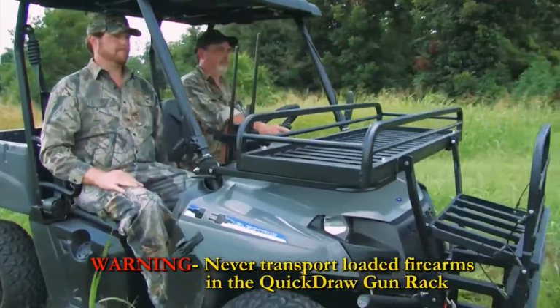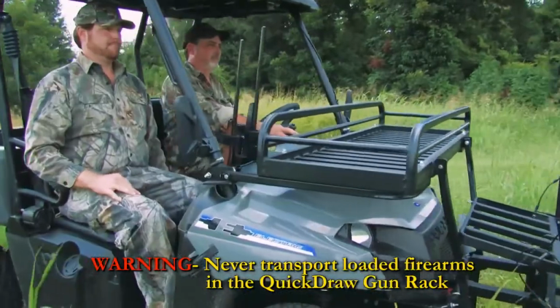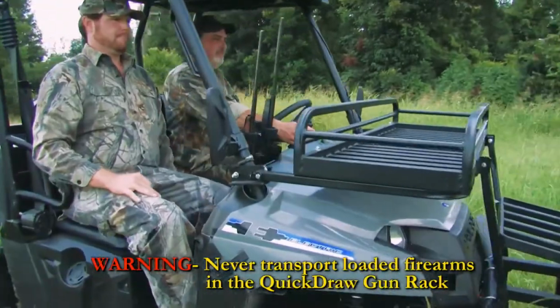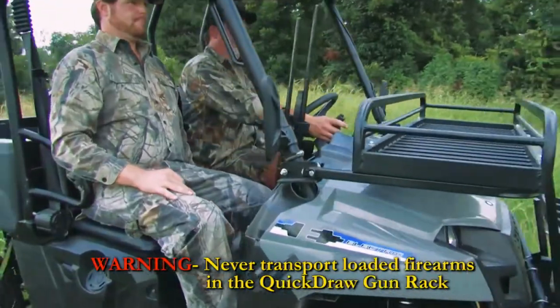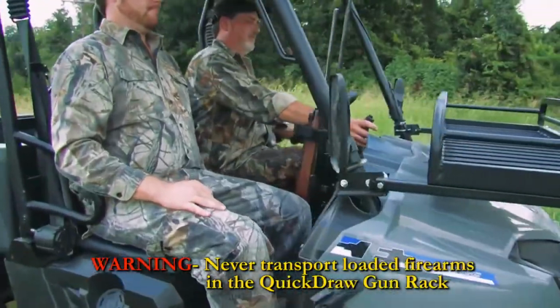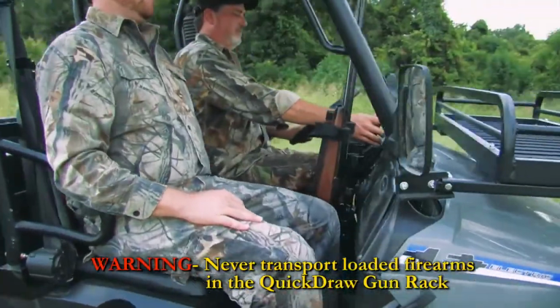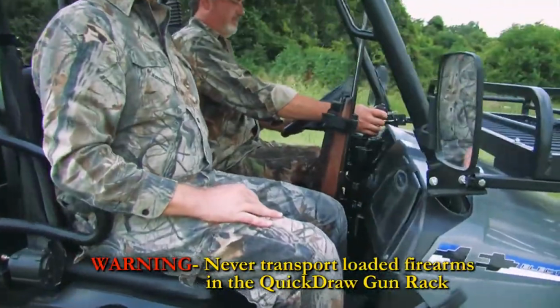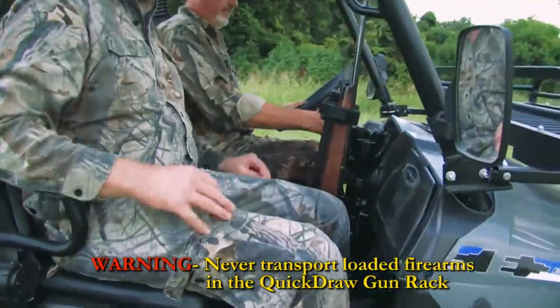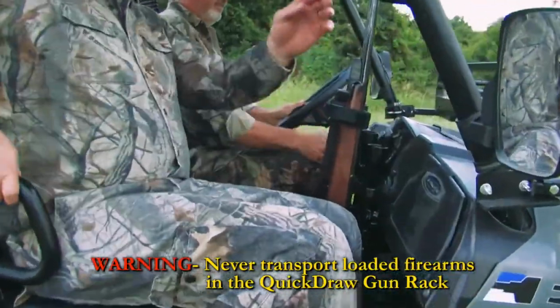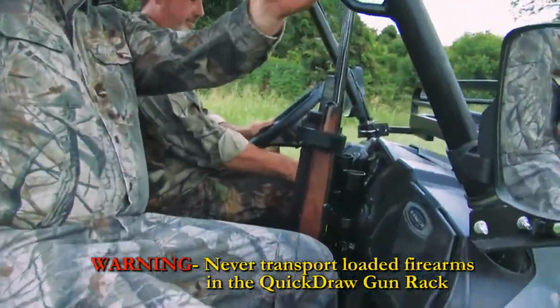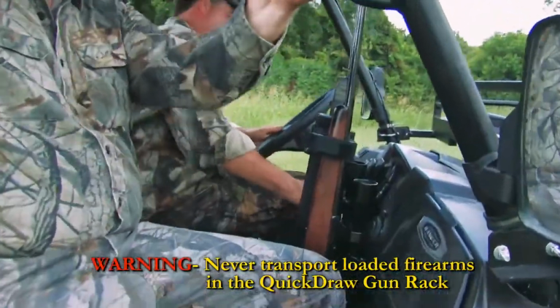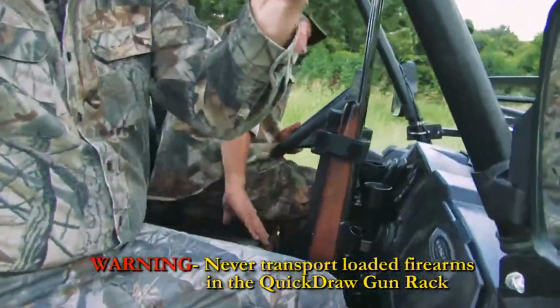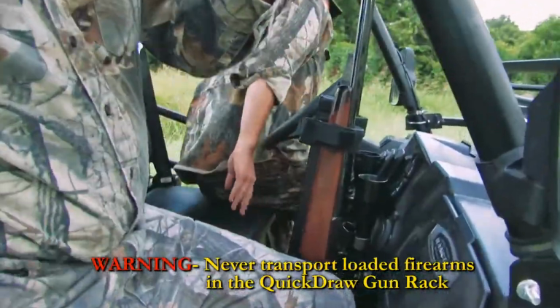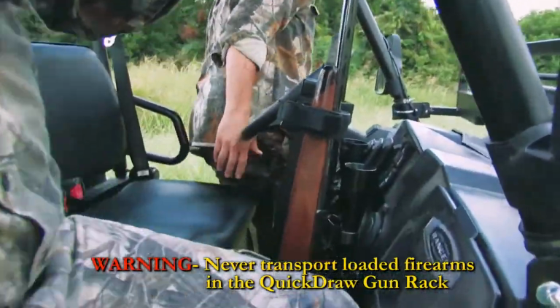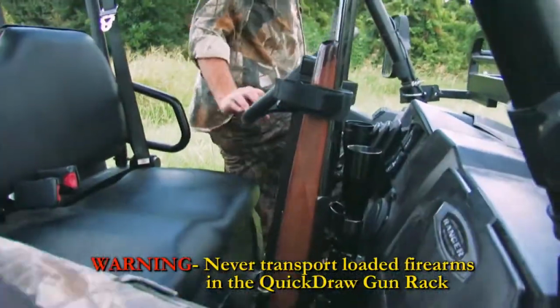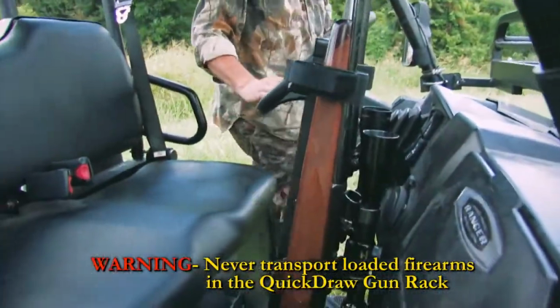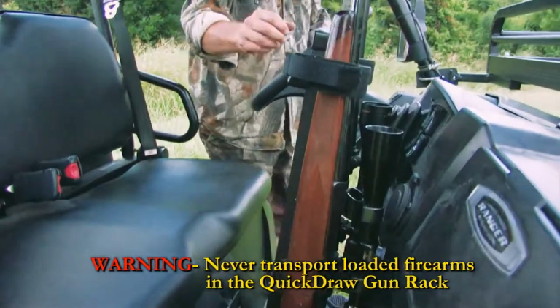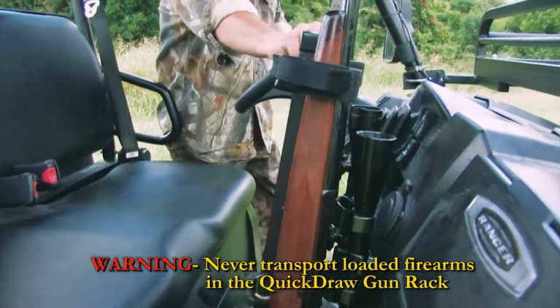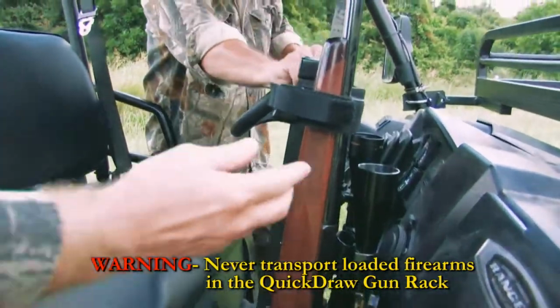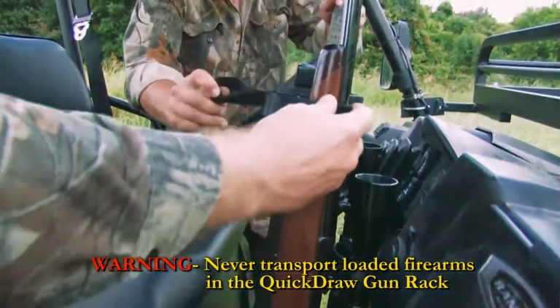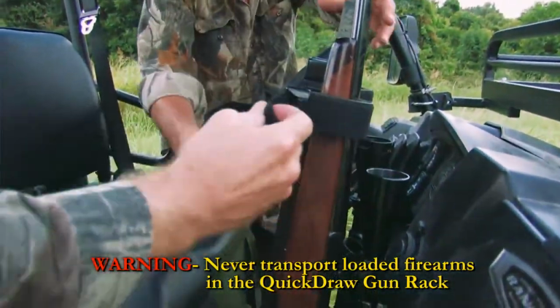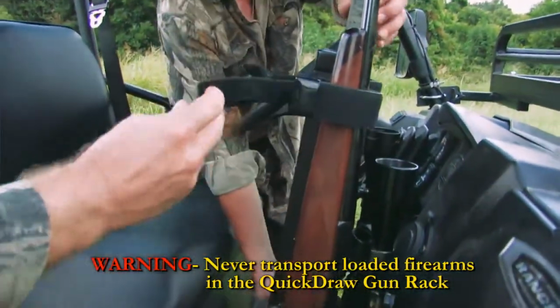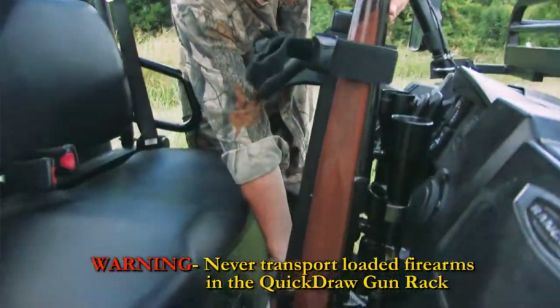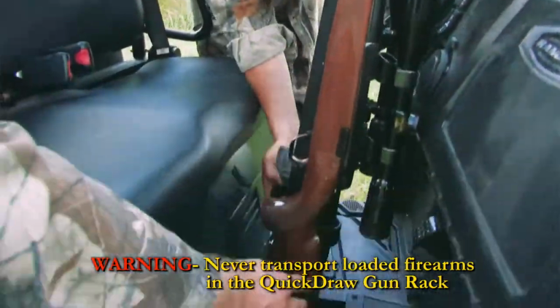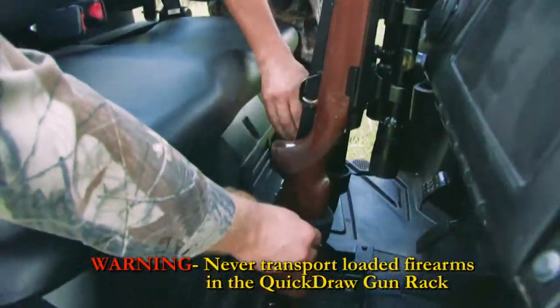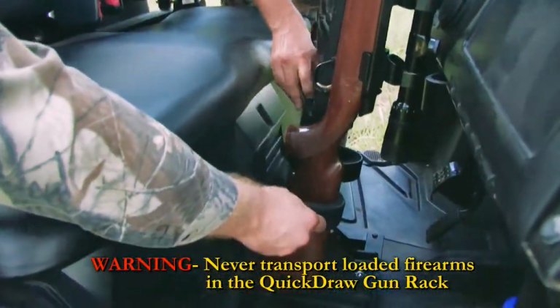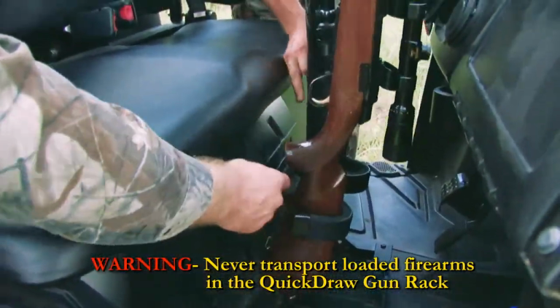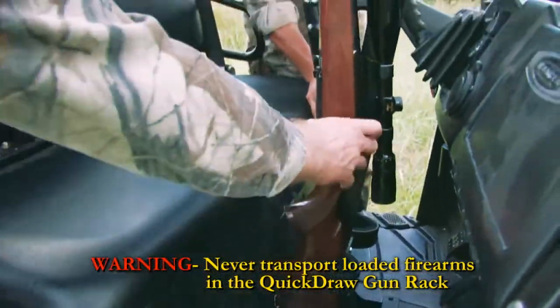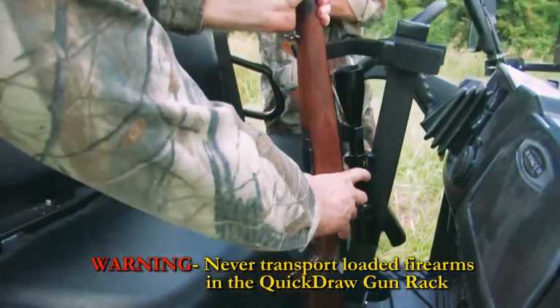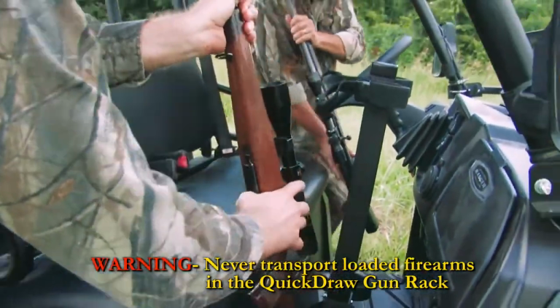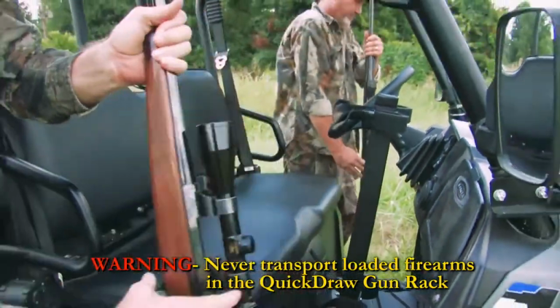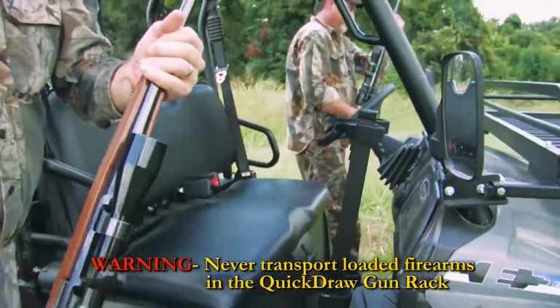The Quickdraw comes complete with all necessary hardware for quick and easy installation, including an adapter plate if needed, depending on your make and model of the UTV.